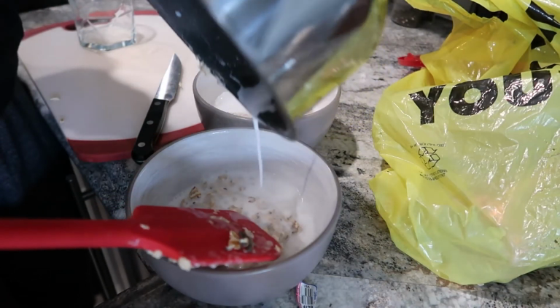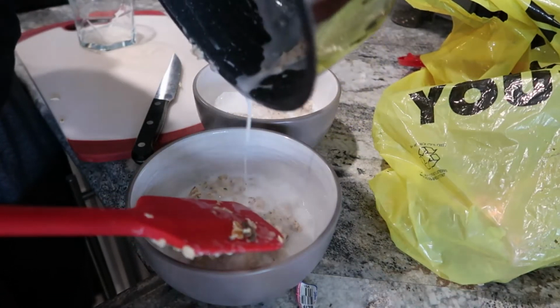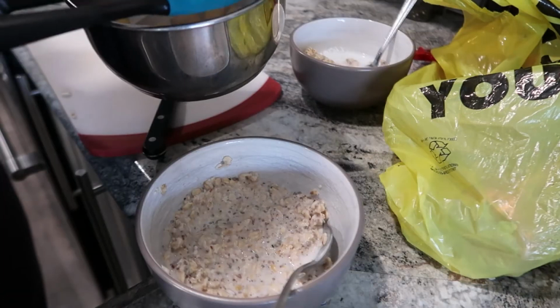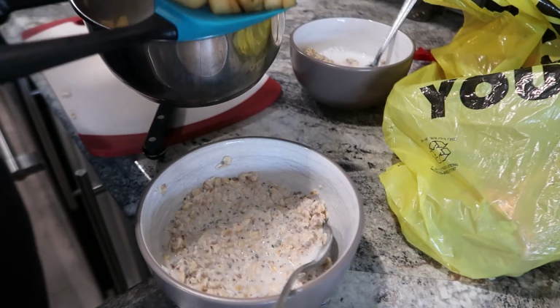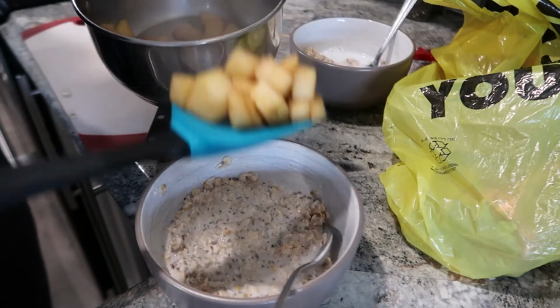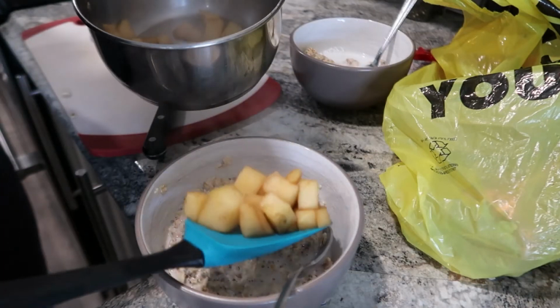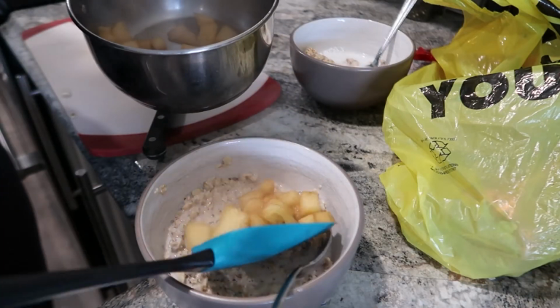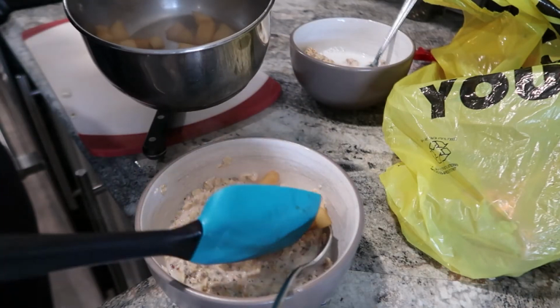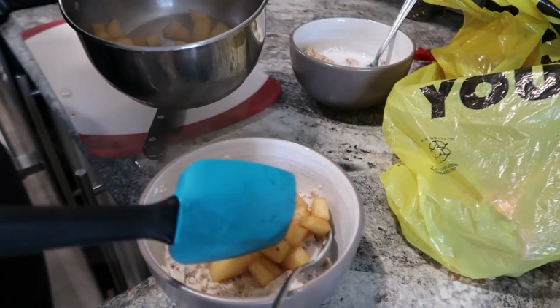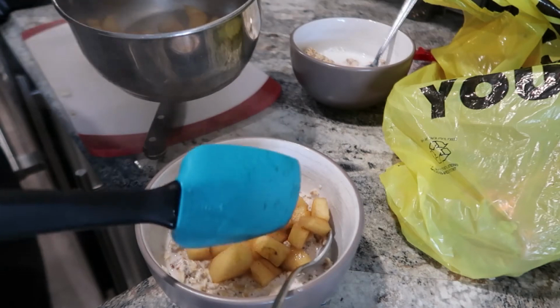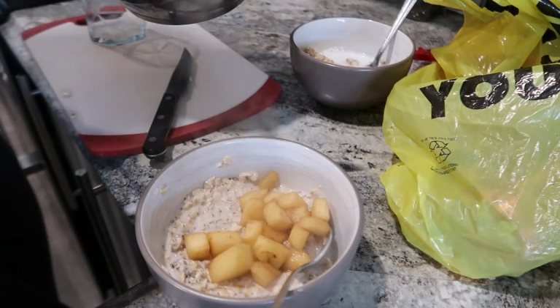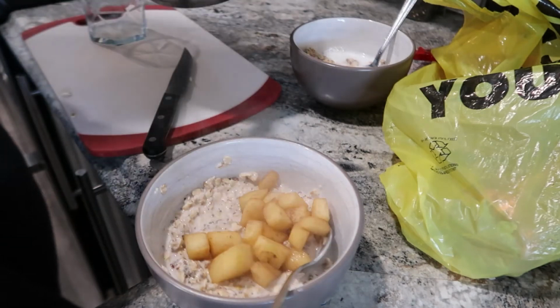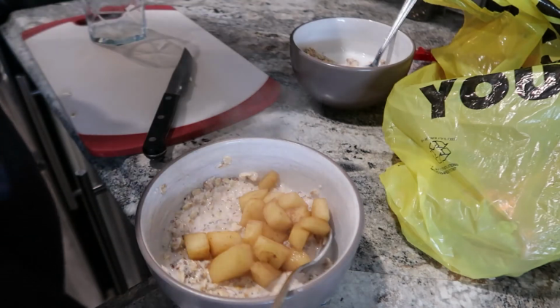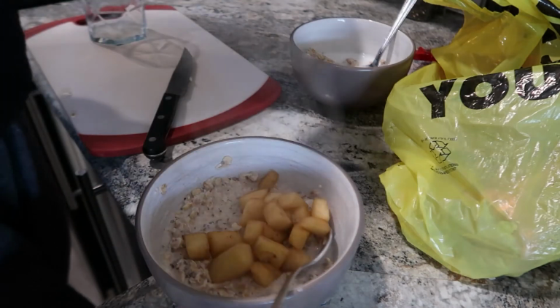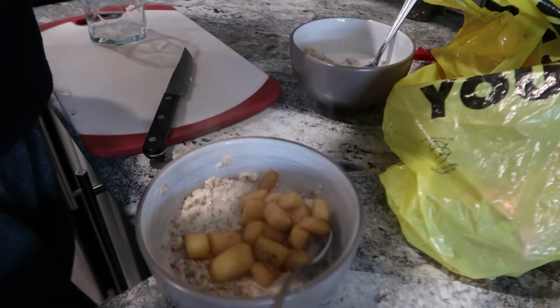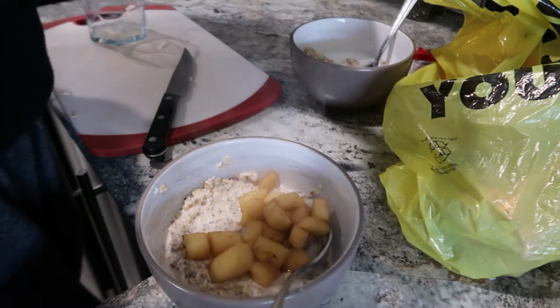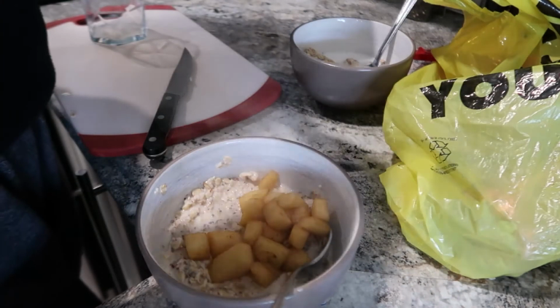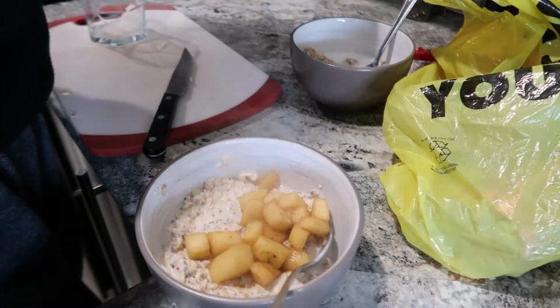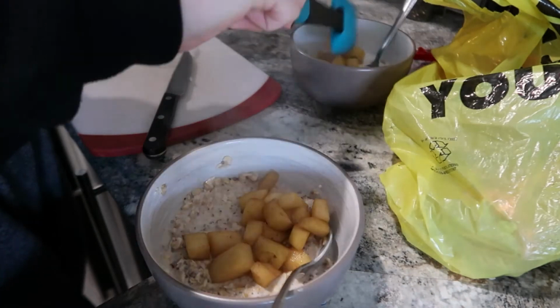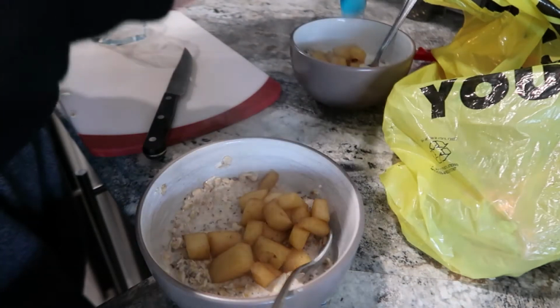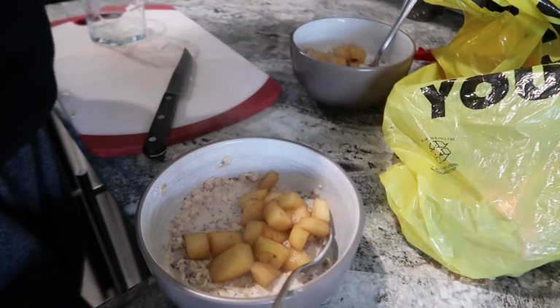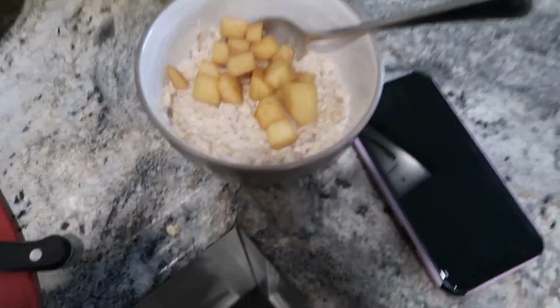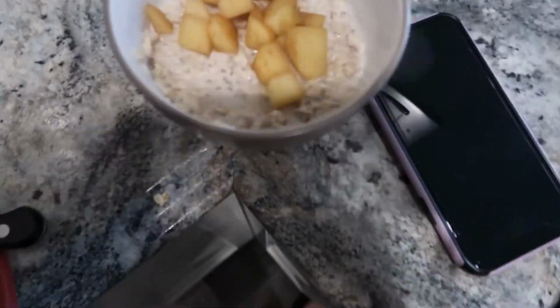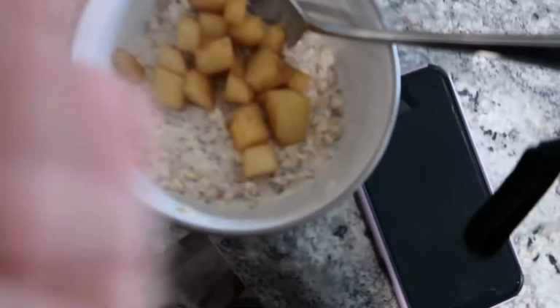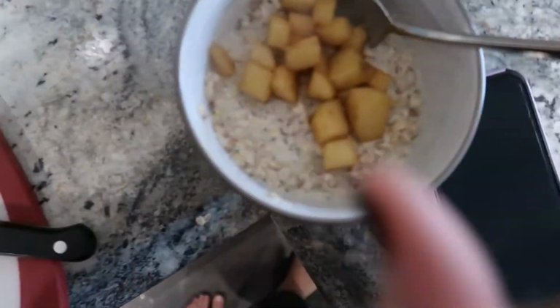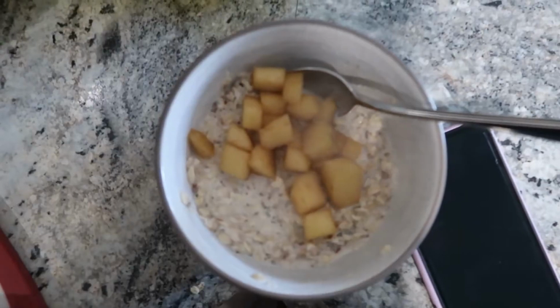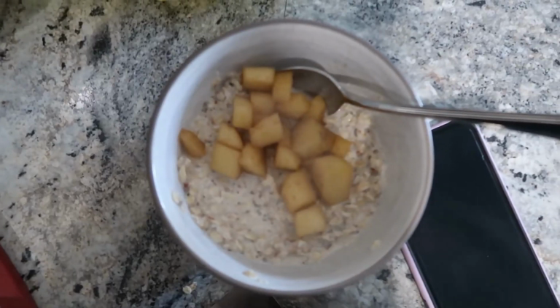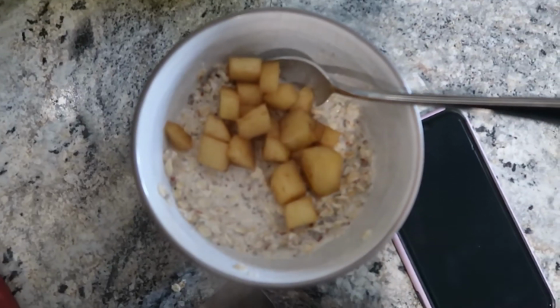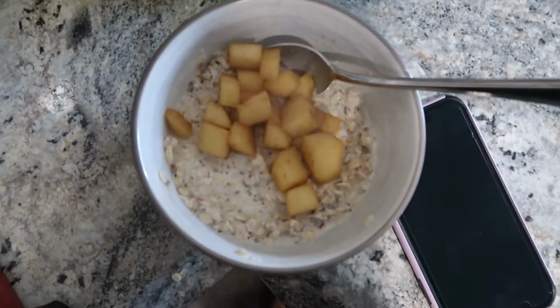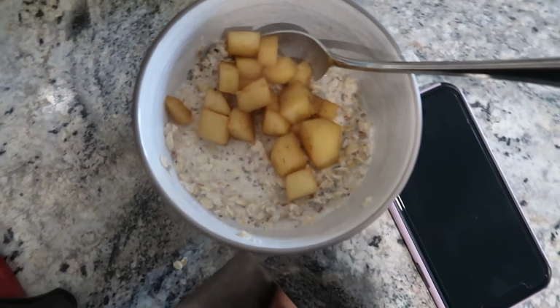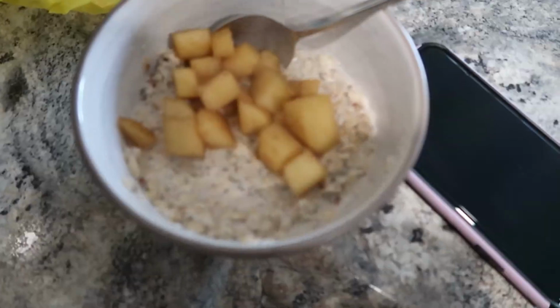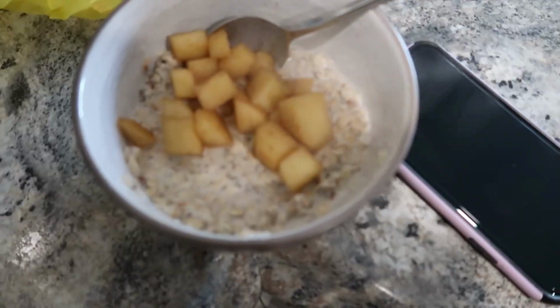And you're just gonna place a good amount of apples on top. Here is the finished project.